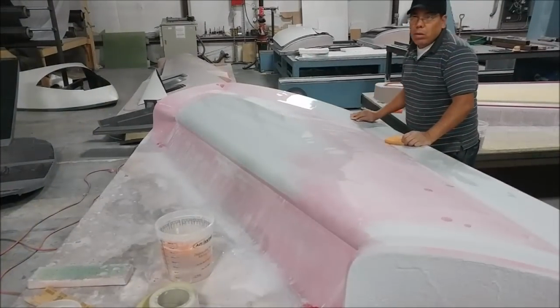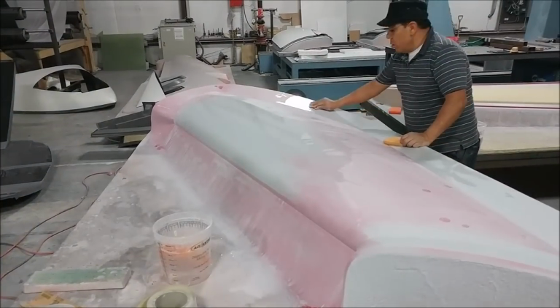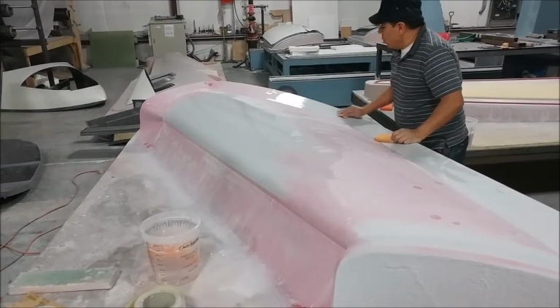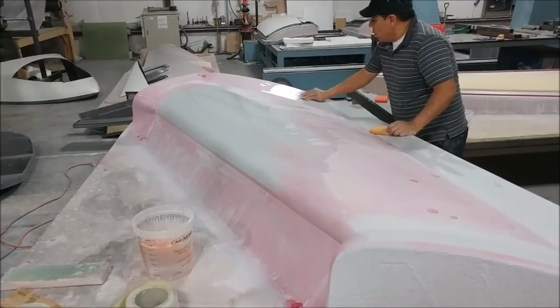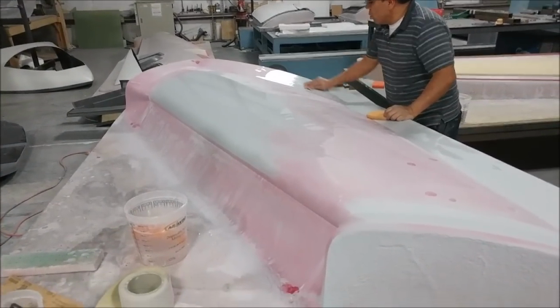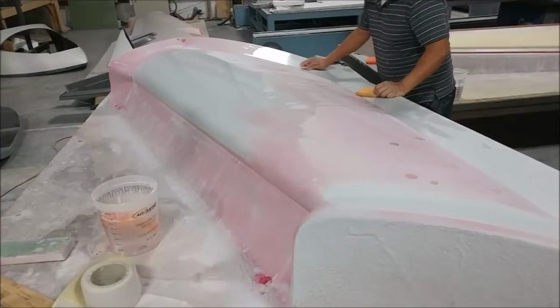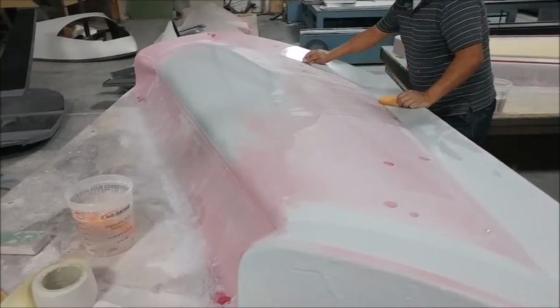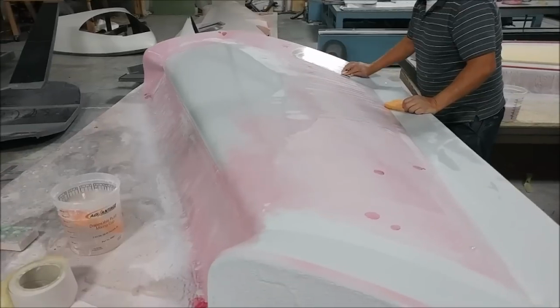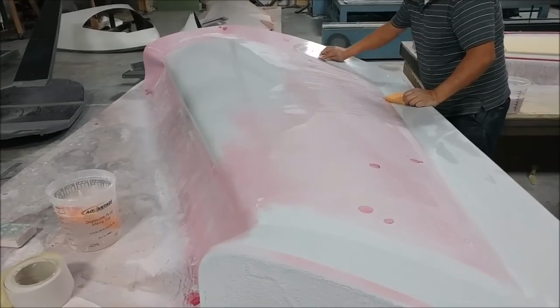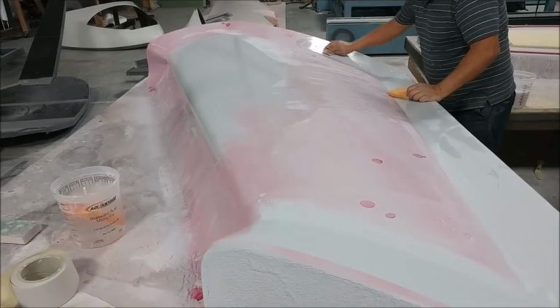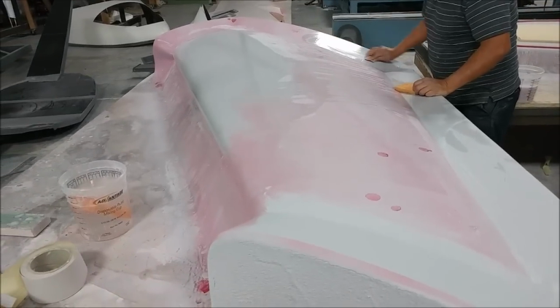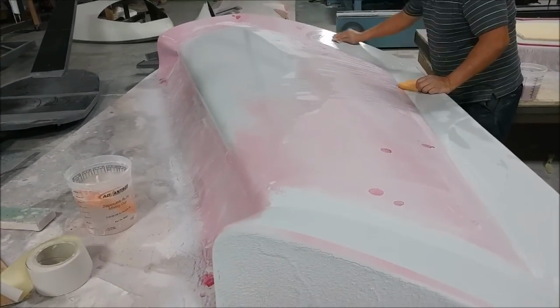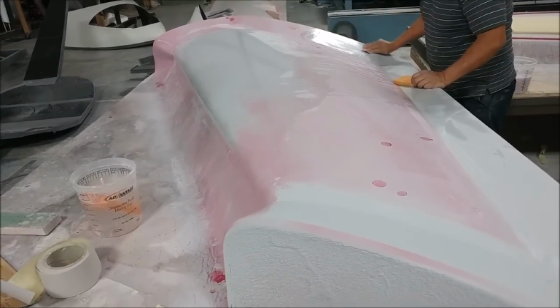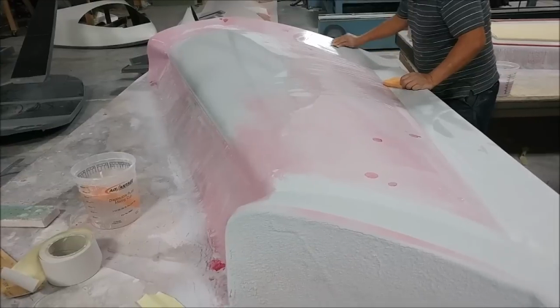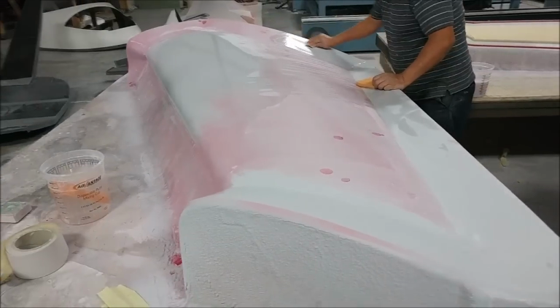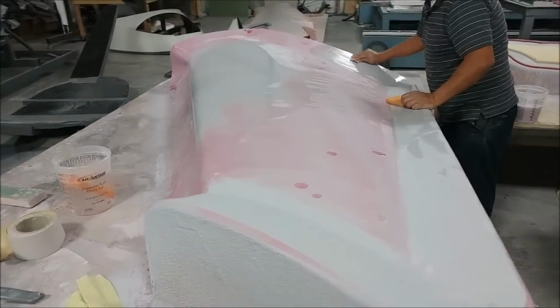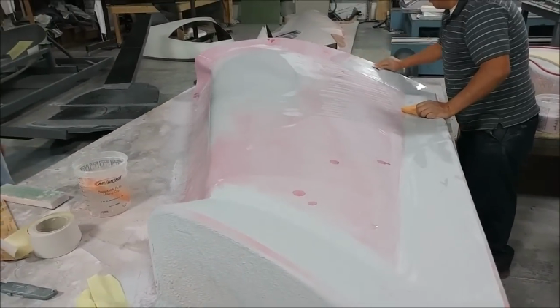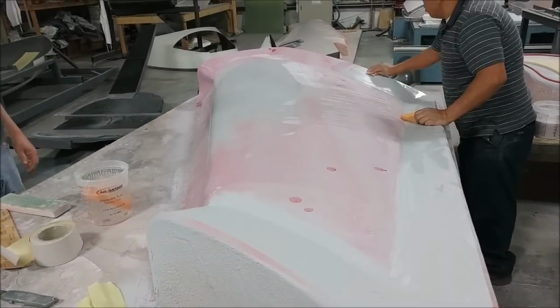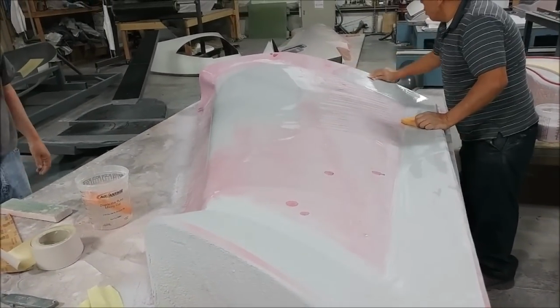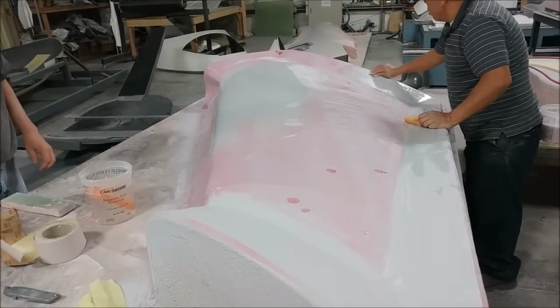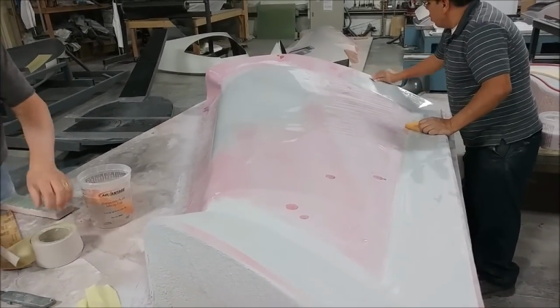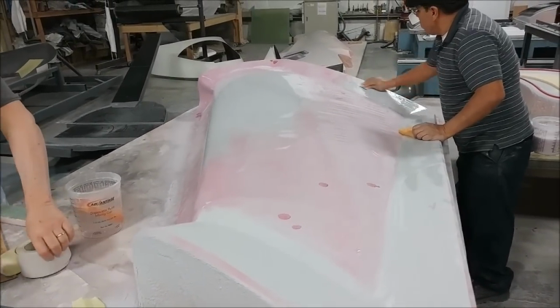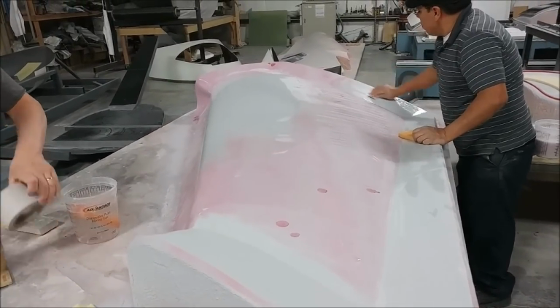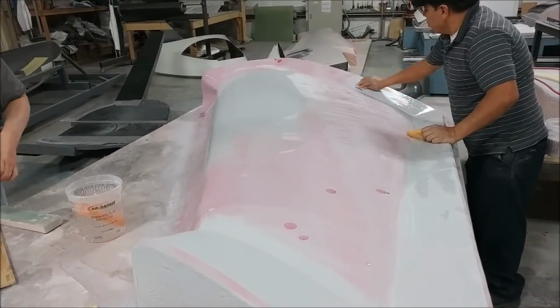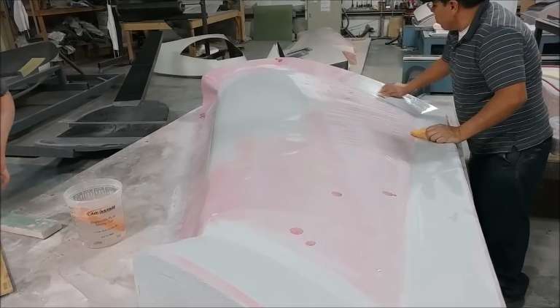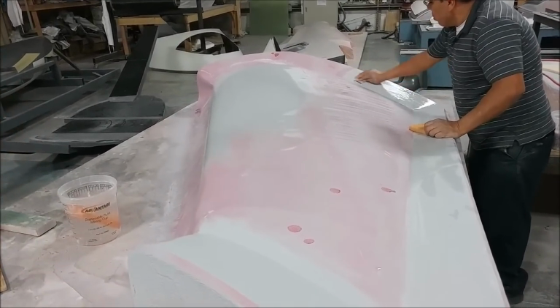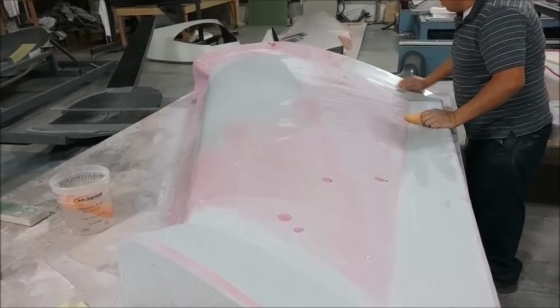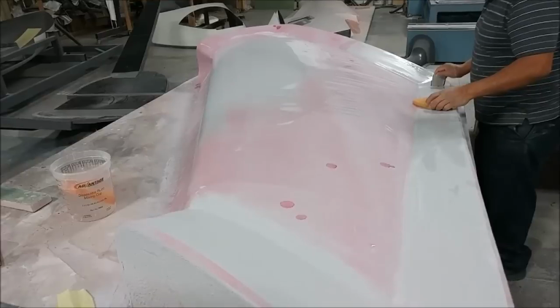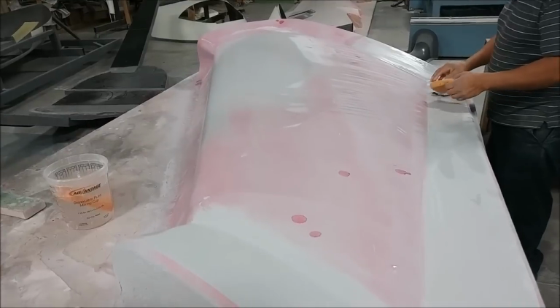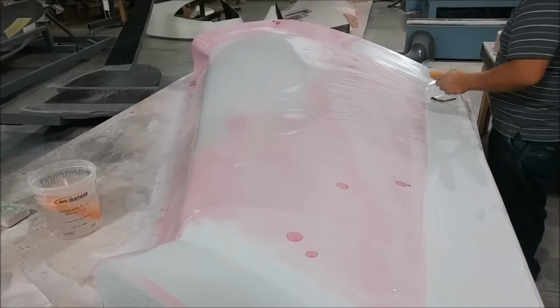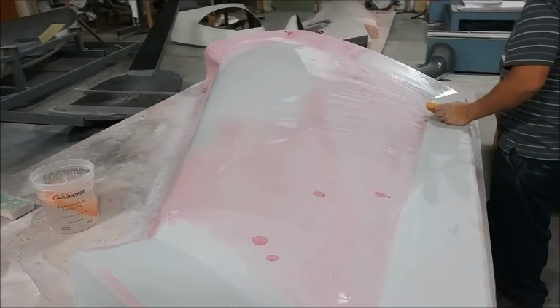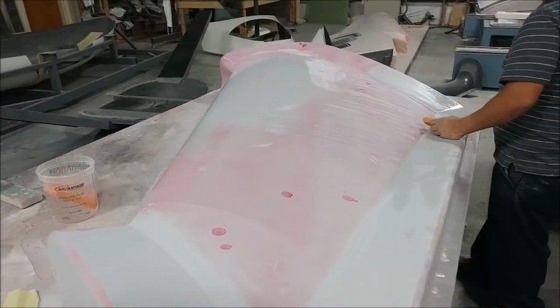This is the last remaining straight plug — the left upper side straight — and it's just getting the final sanding now with 320 and 400 grit in preparation for being waxed and set up so we can pull the last mold for the strakes.